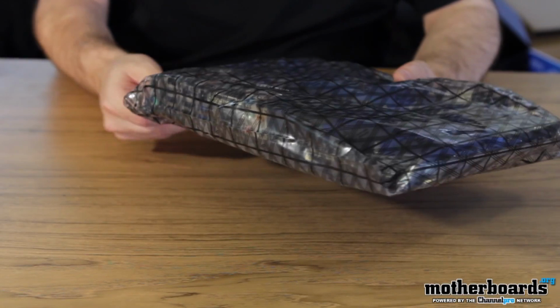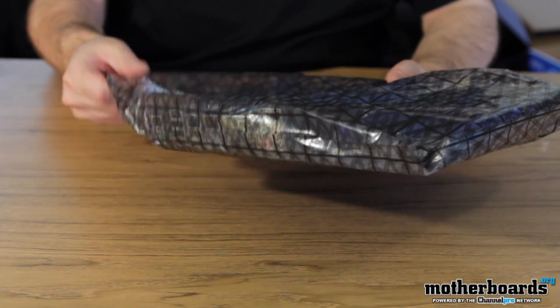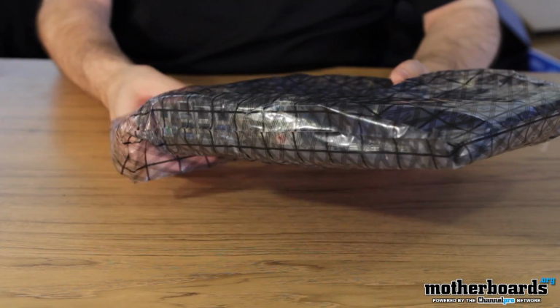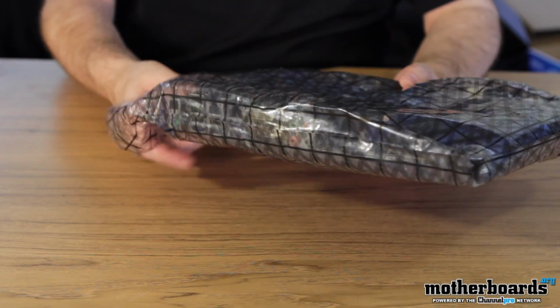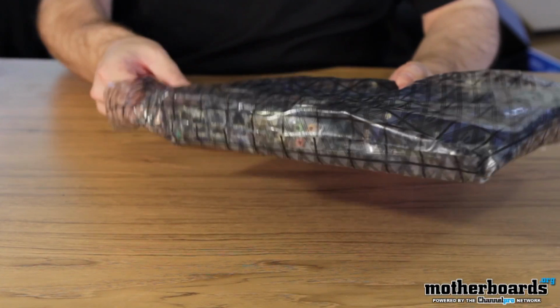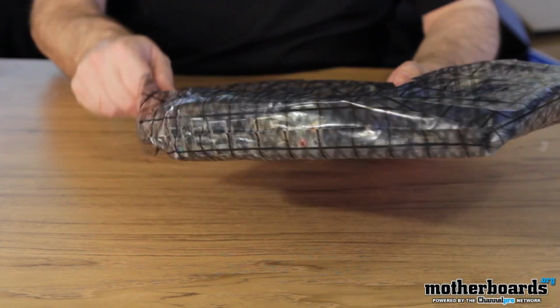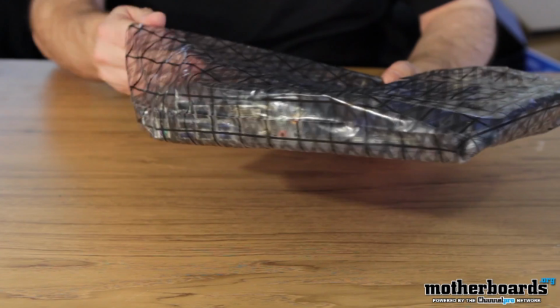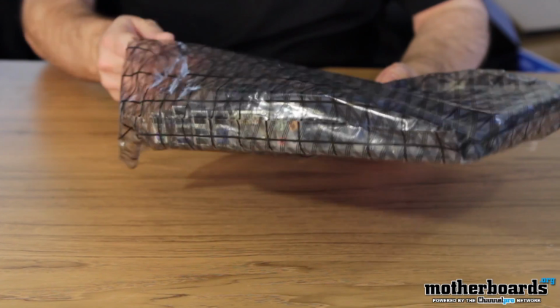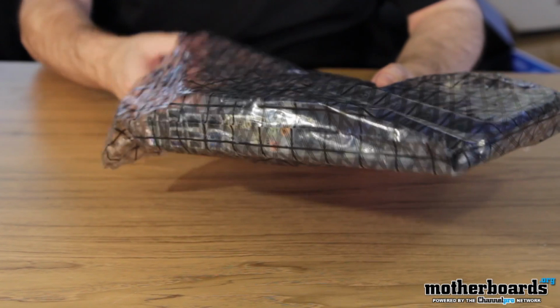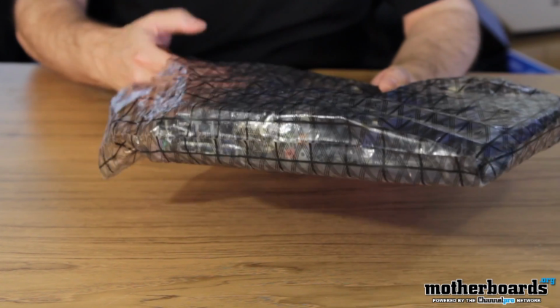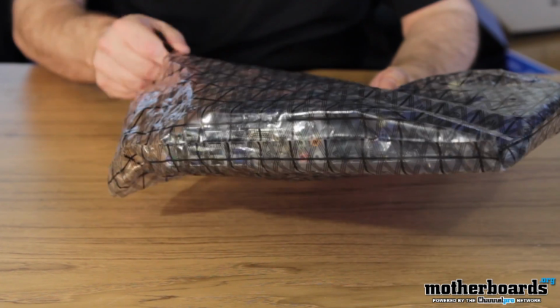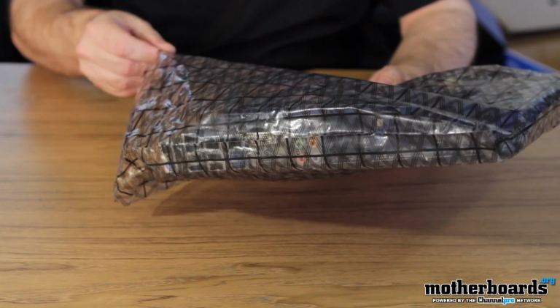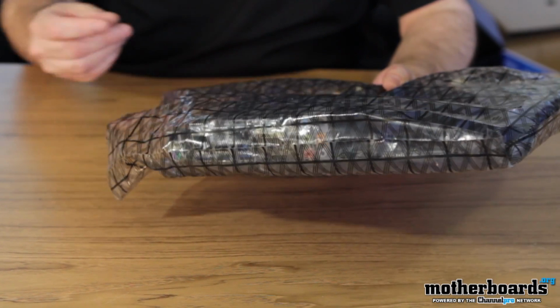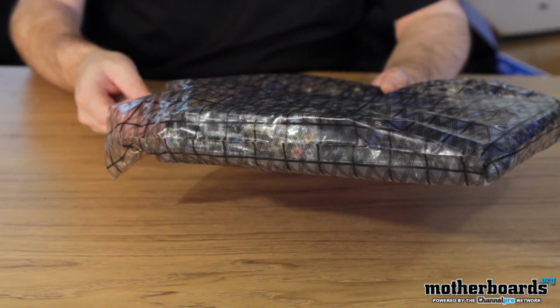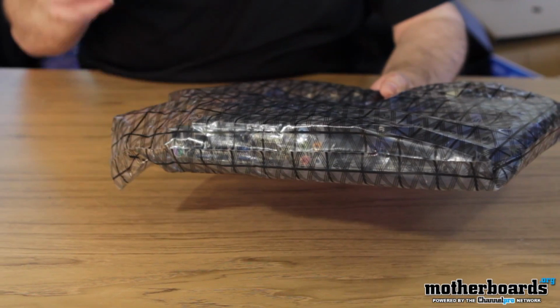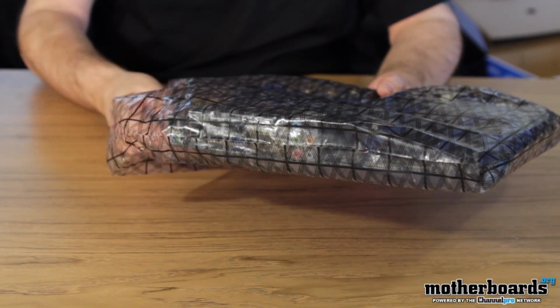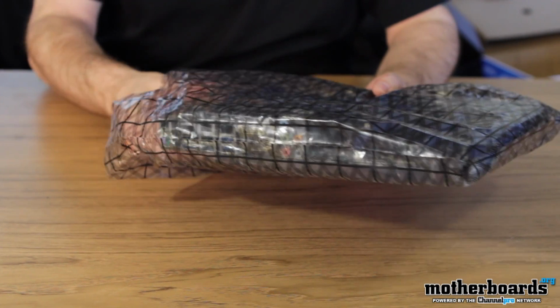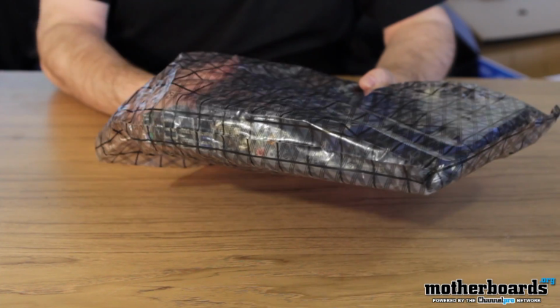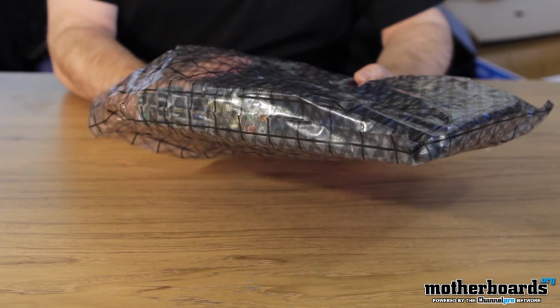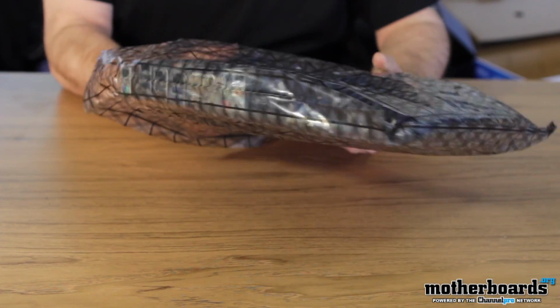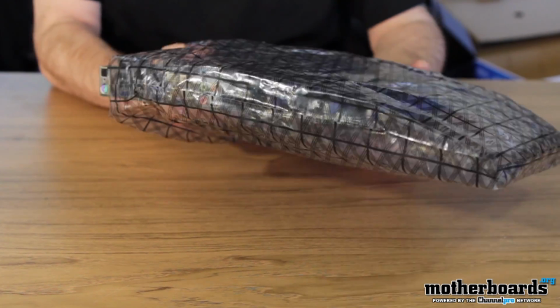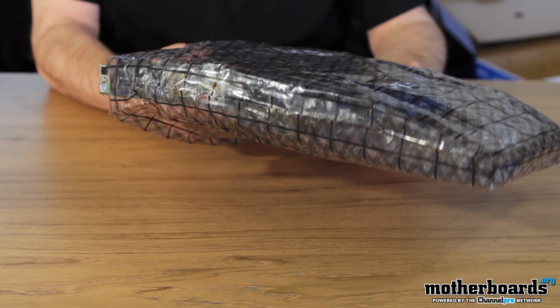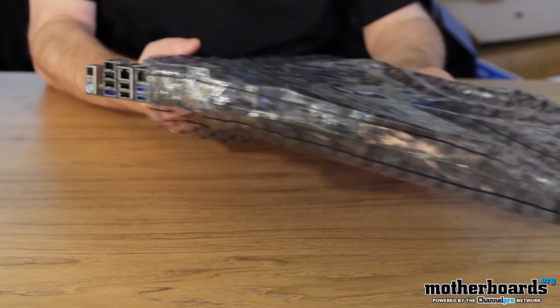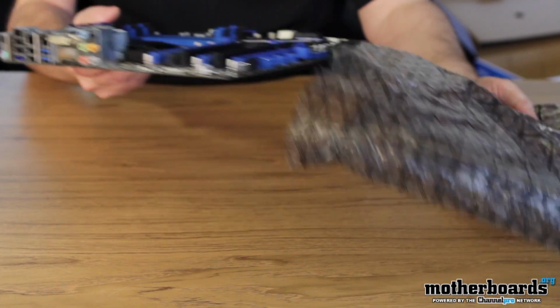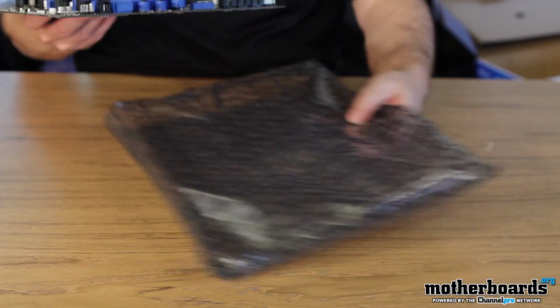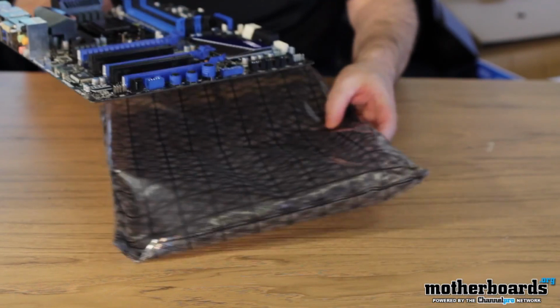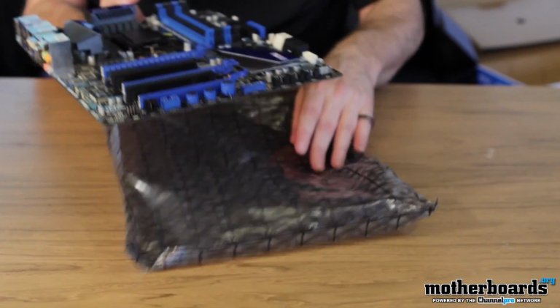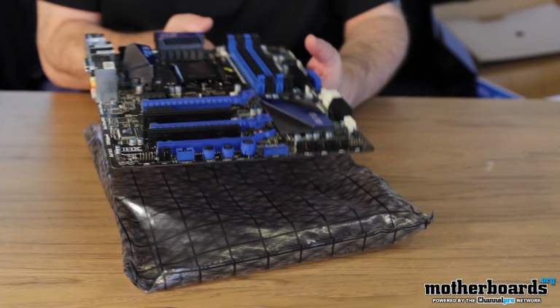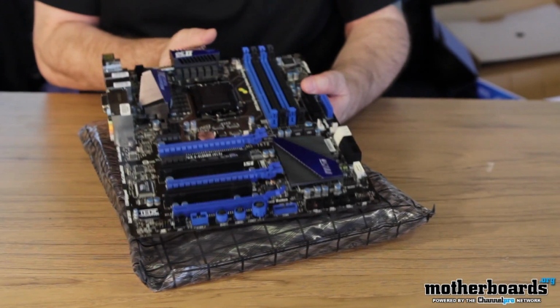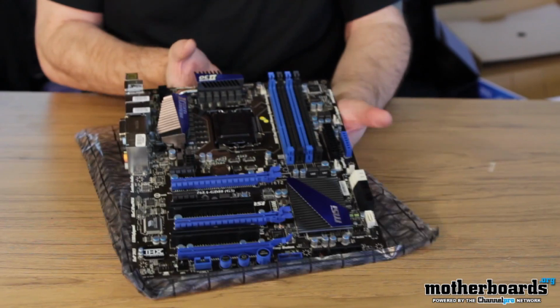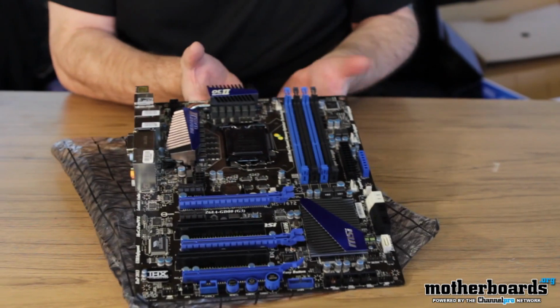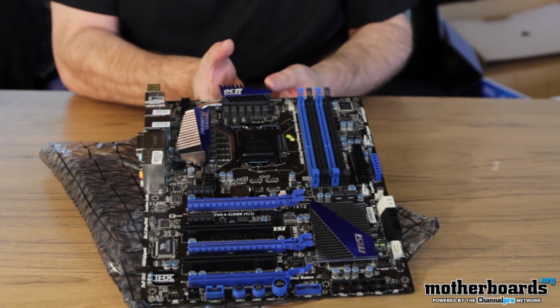So here's the motherboard — you can see it comes in an antistatic package. I've always grounded myself out. I know a lot of you guys asked about me touching the equipment — I always ground myself out before I do it. You don't have to continually do that, it's not an involved process. So let's check it out.